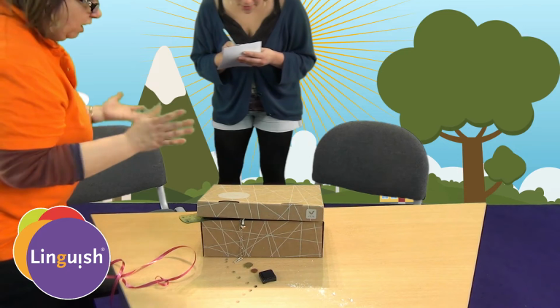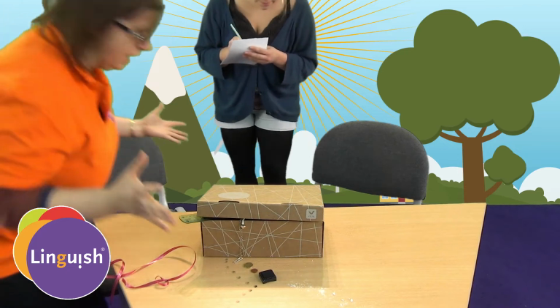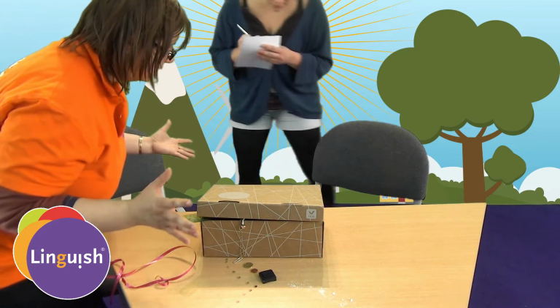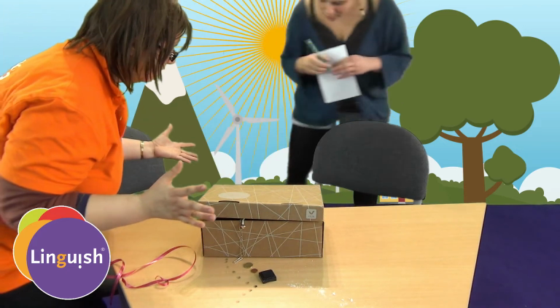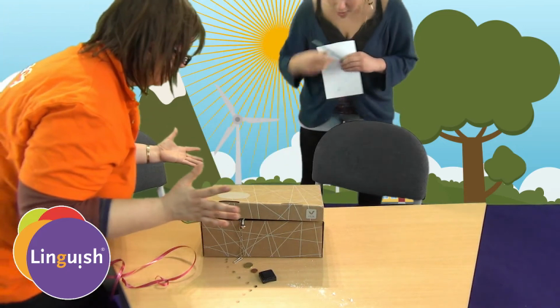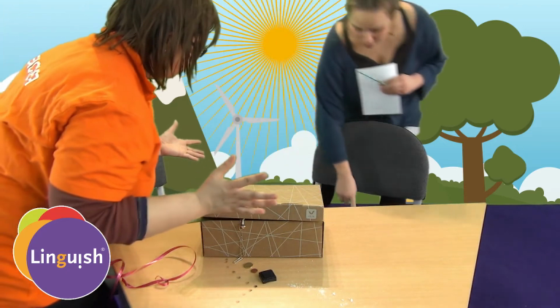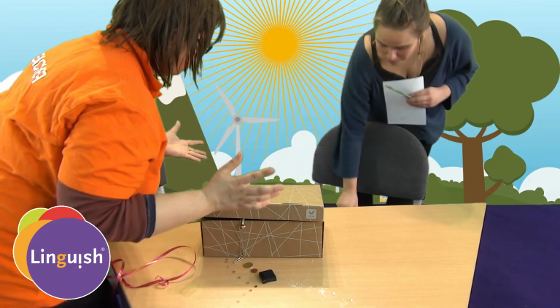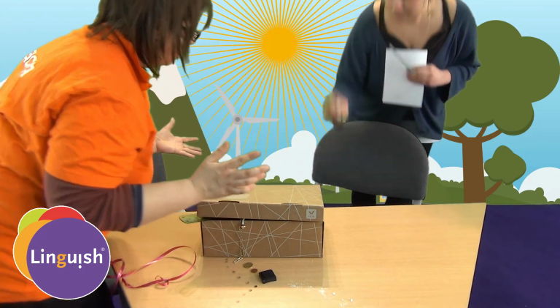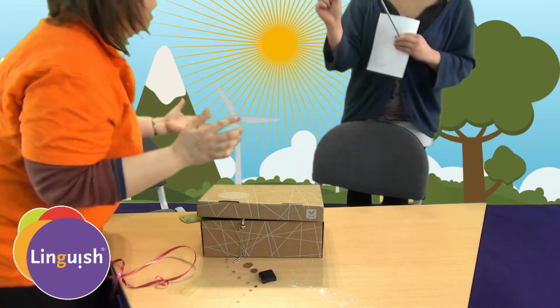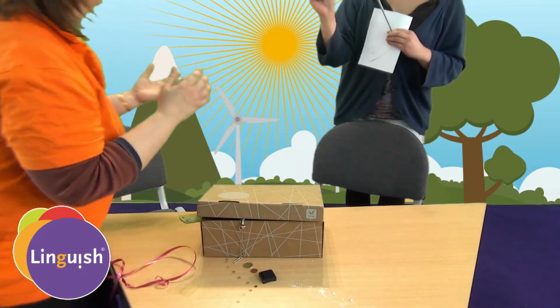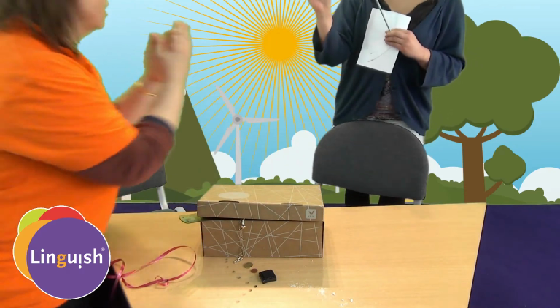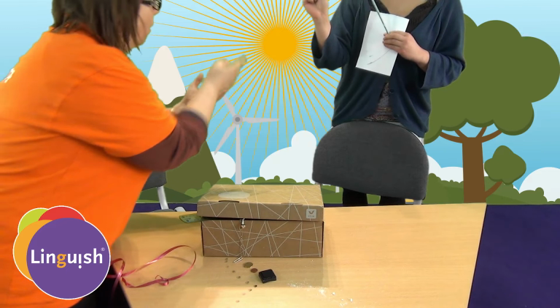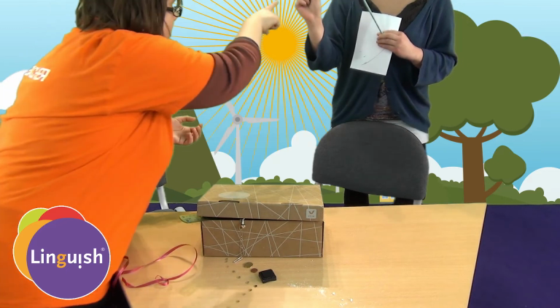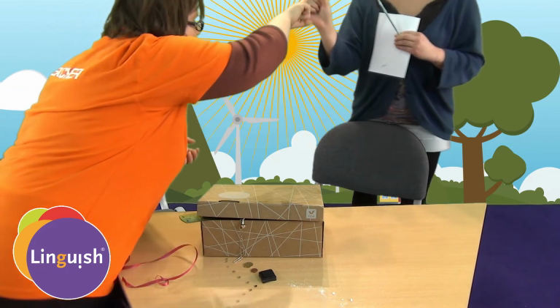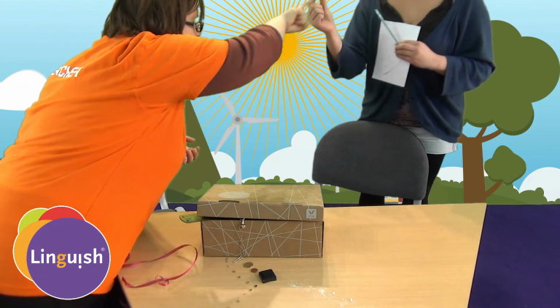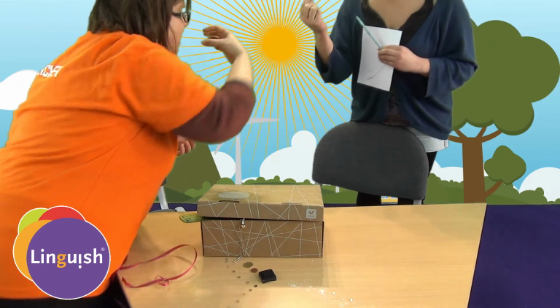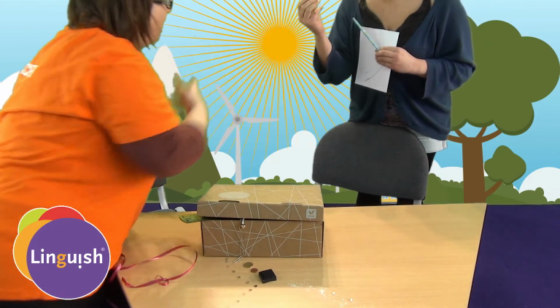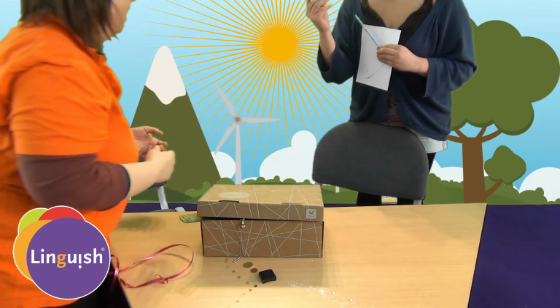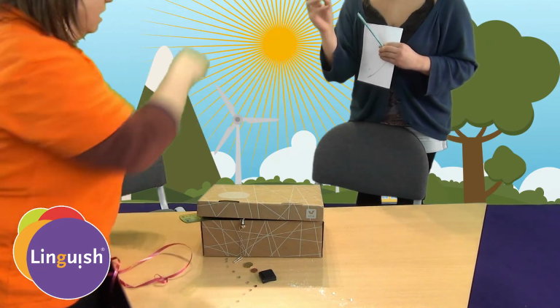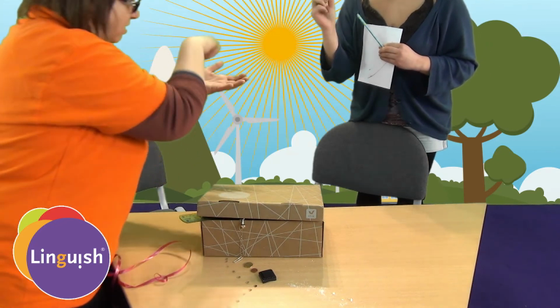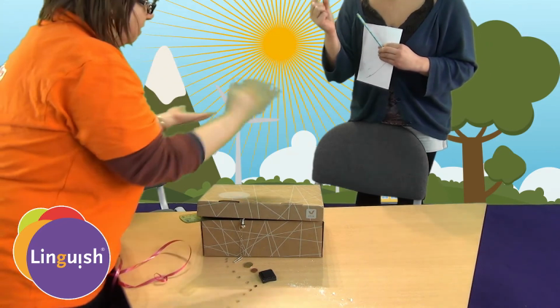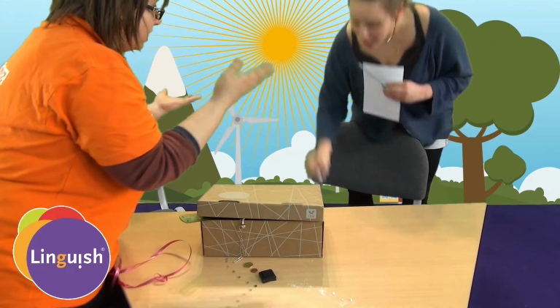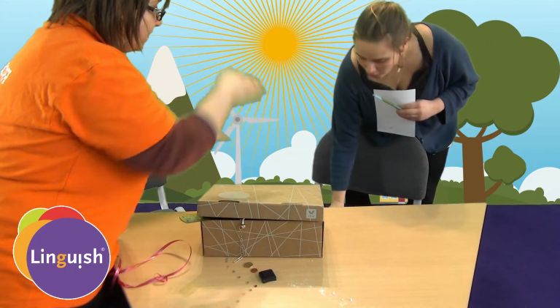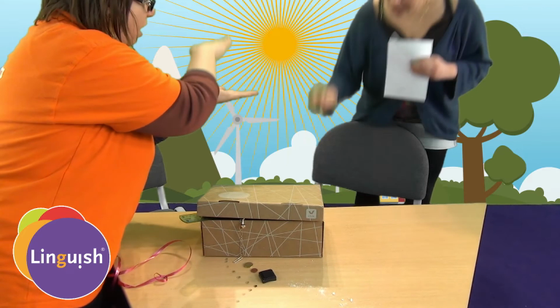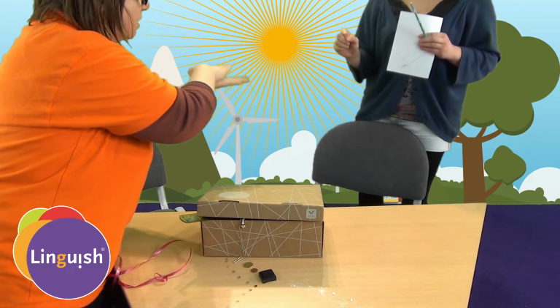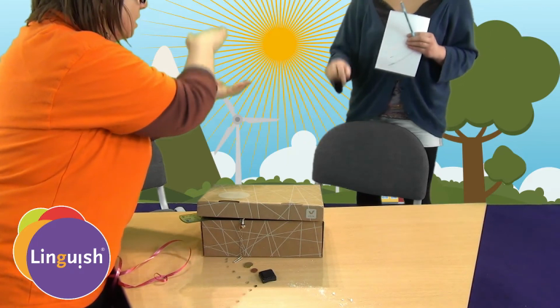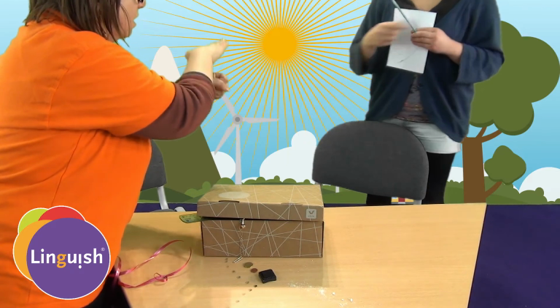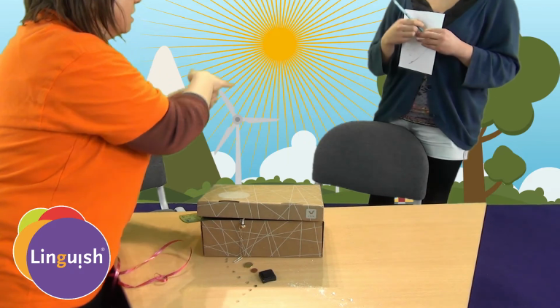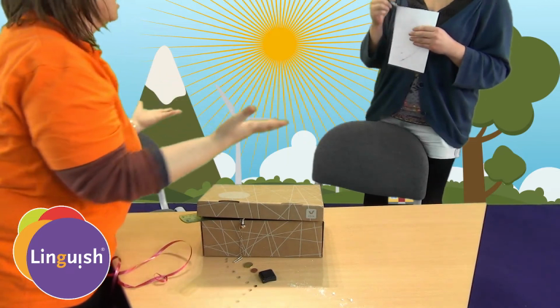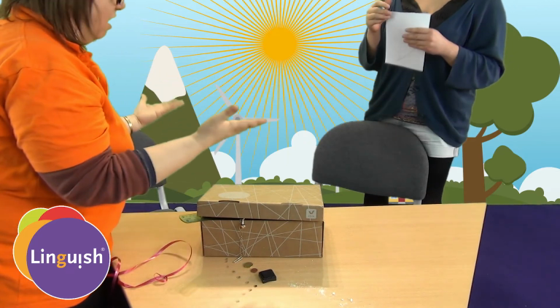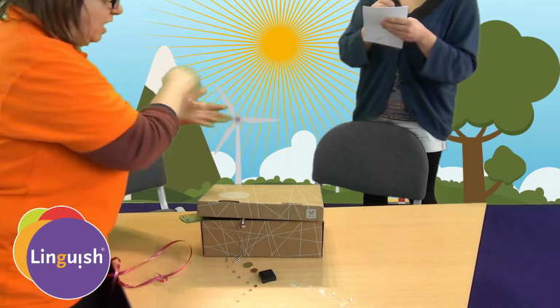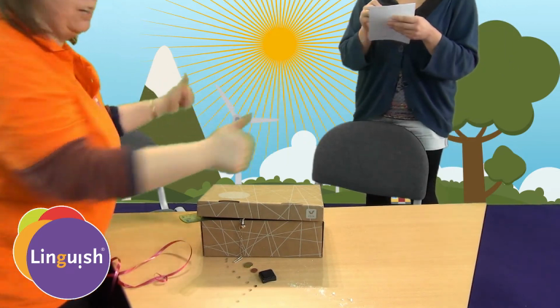Anything else? A piece of sugar. Yes. There's a bite inside. Yes. Where did you find it? I found it on the chair. On the chair. Perfect.